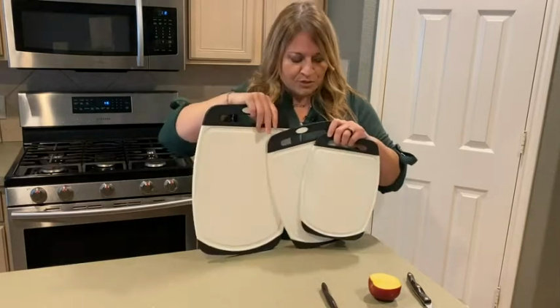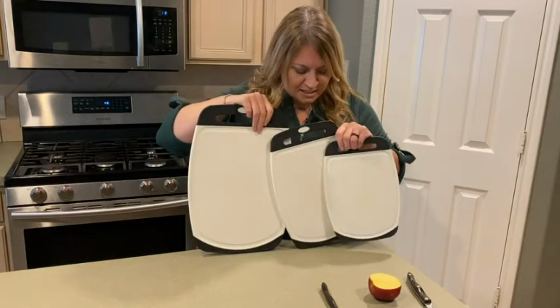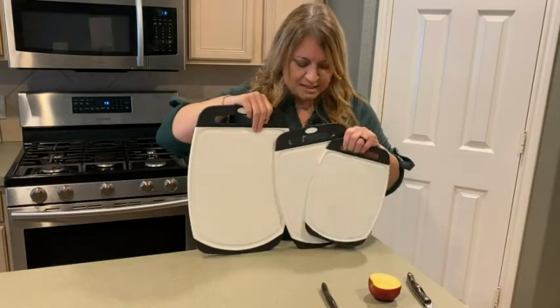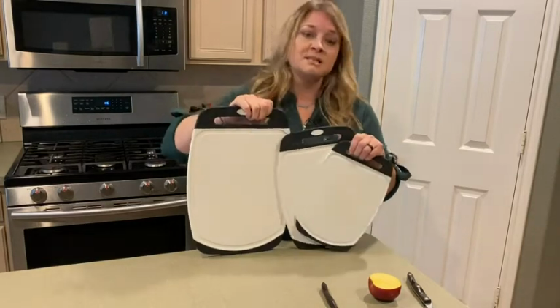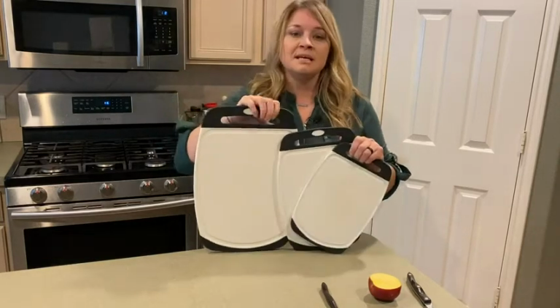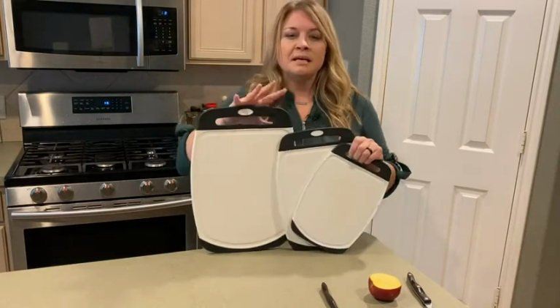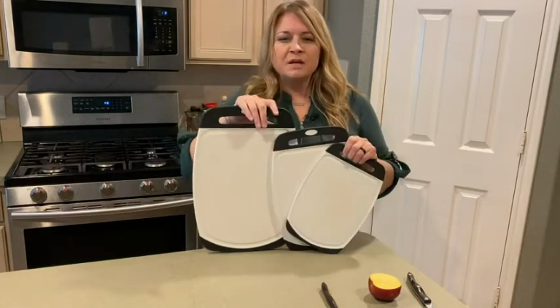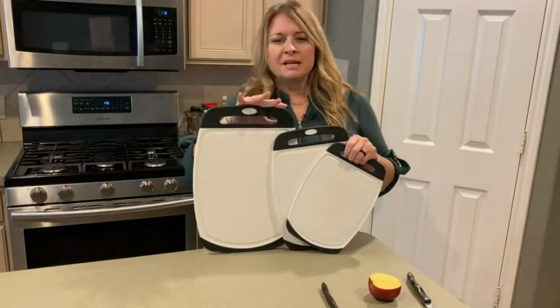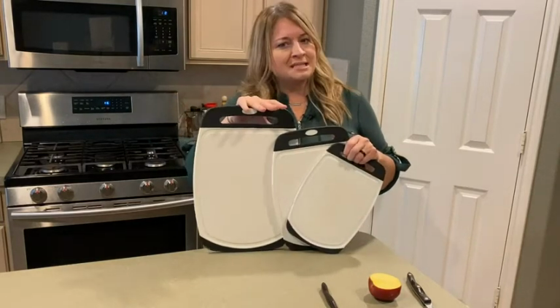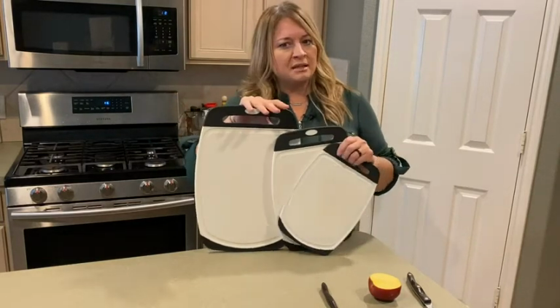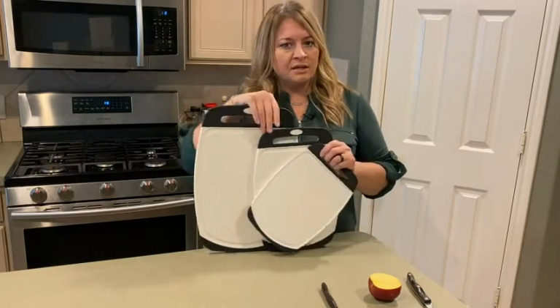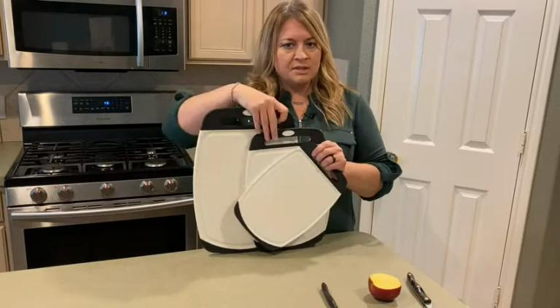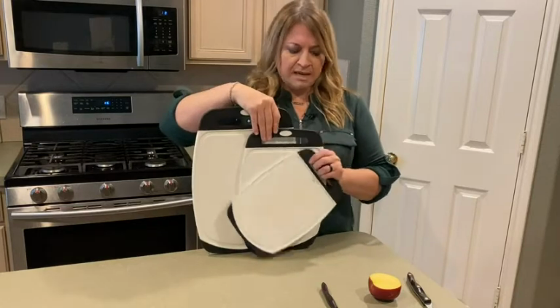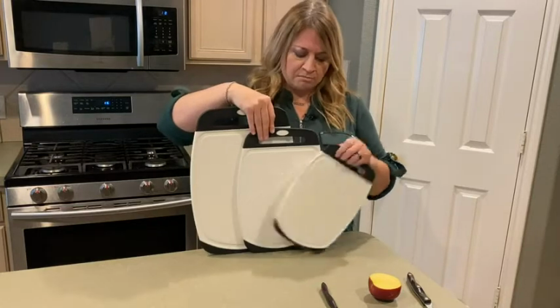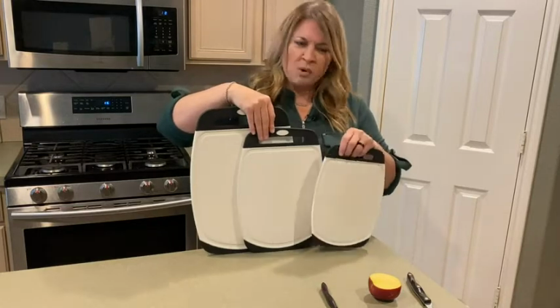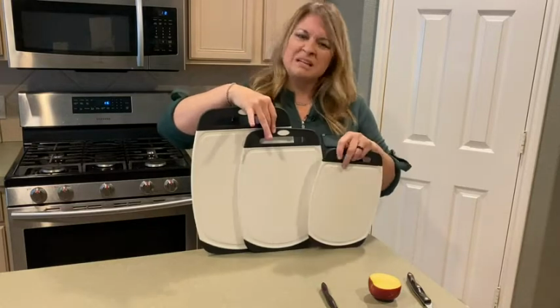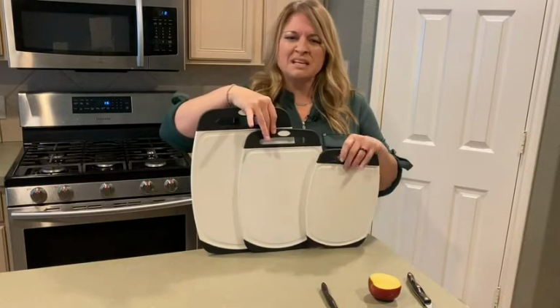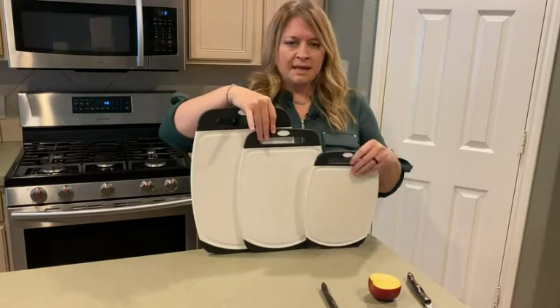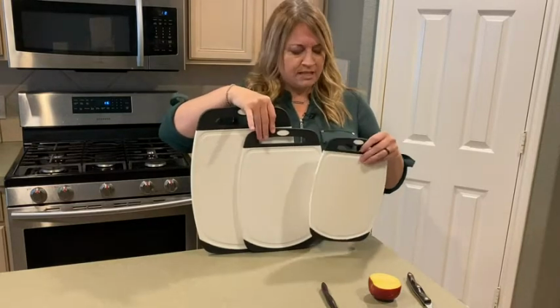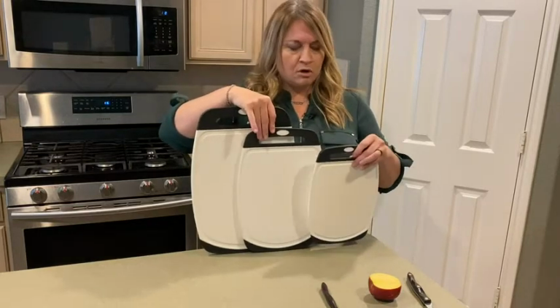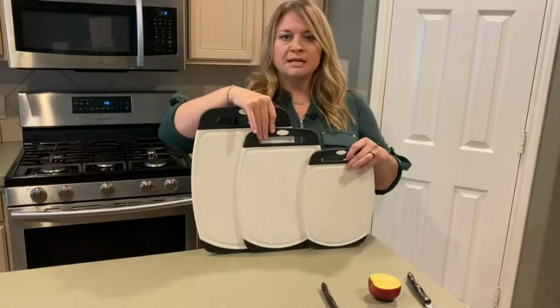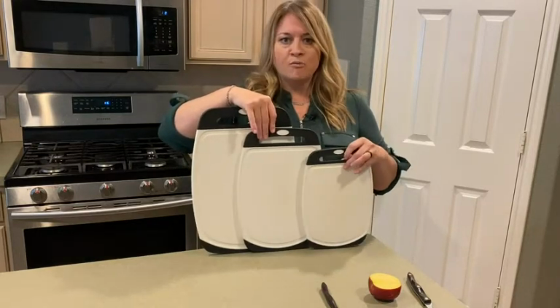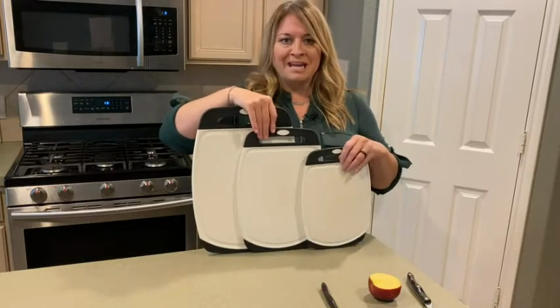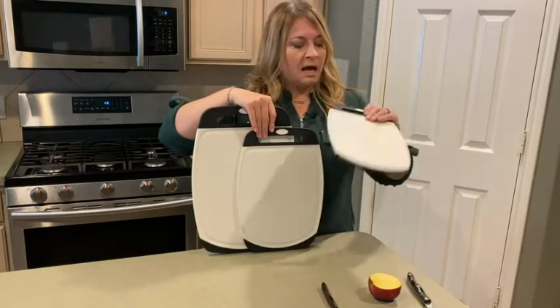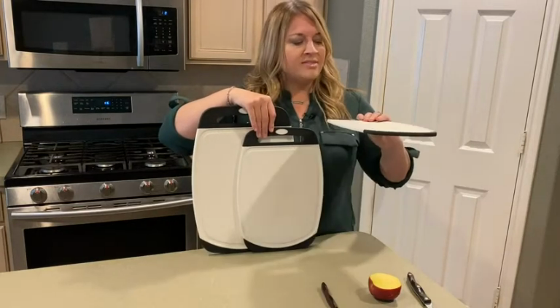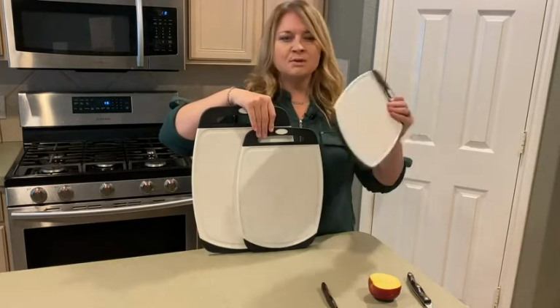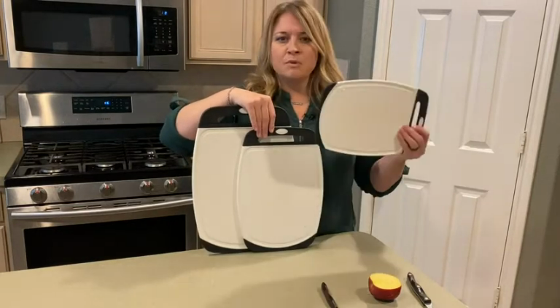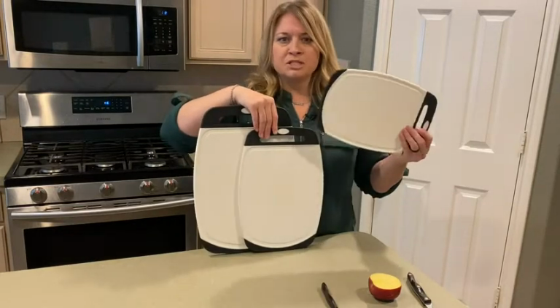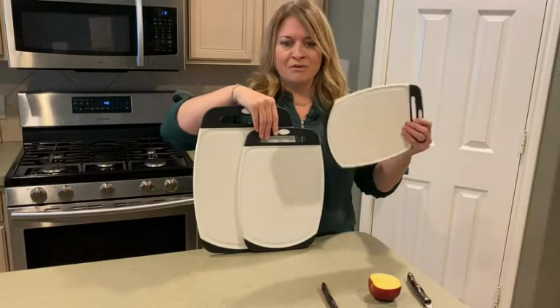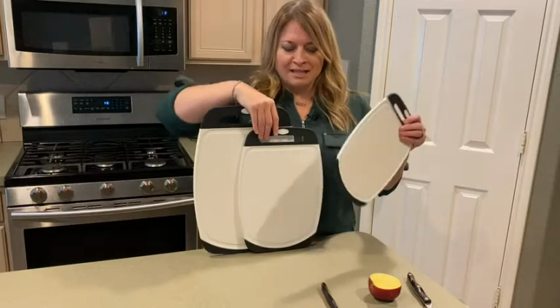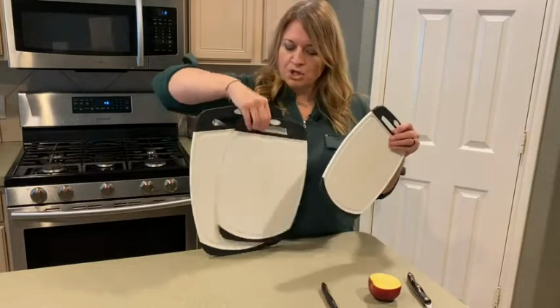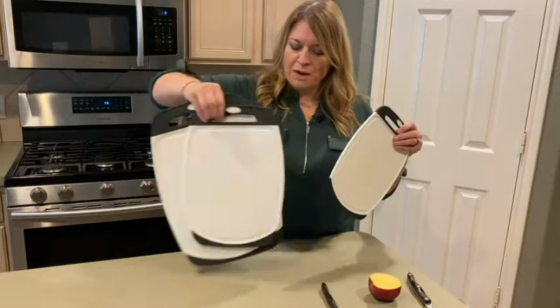You have the three sizes as you can see. This big one's about 16 by 11. The medium is 14 by 10, and the small is 12 by 8. I think I use the small one just about every day, and let me show you why.